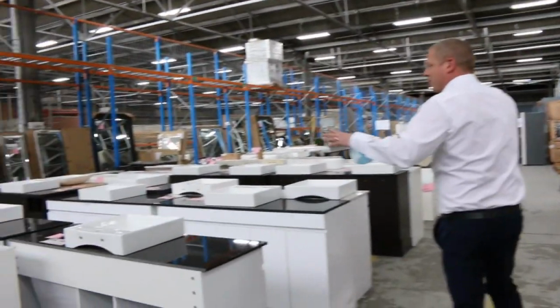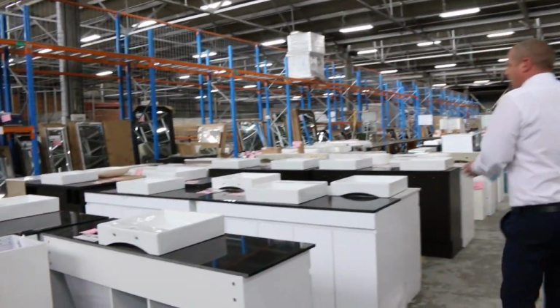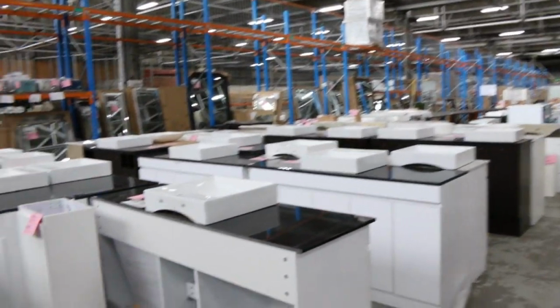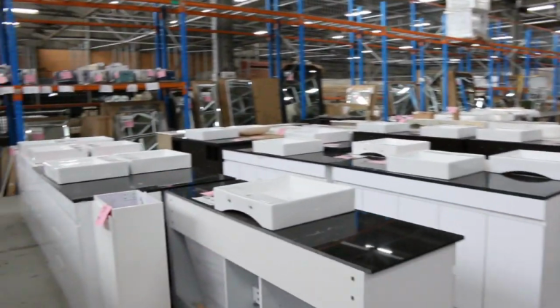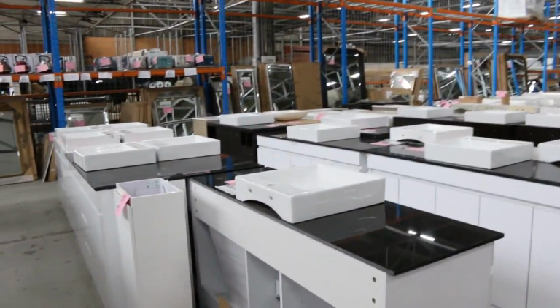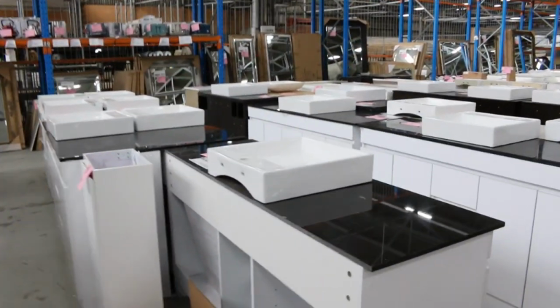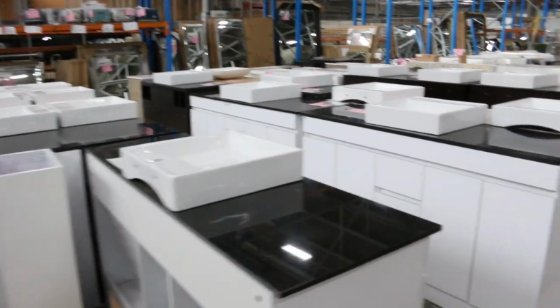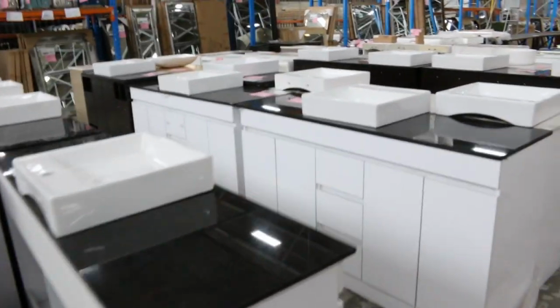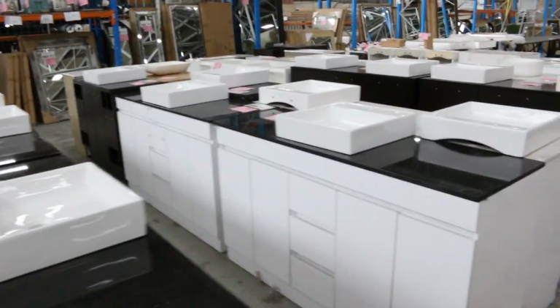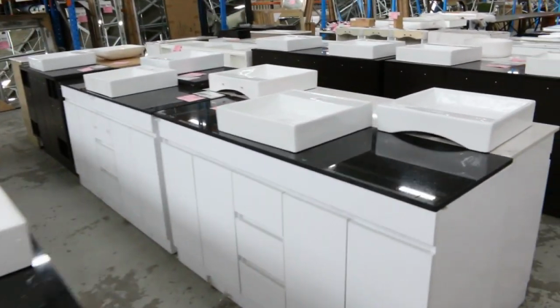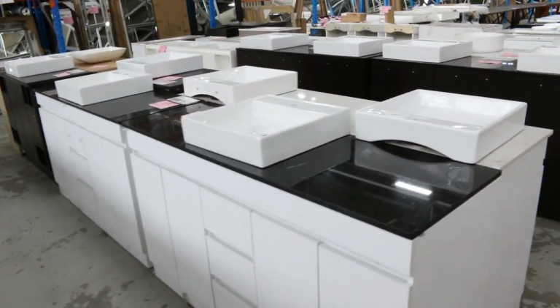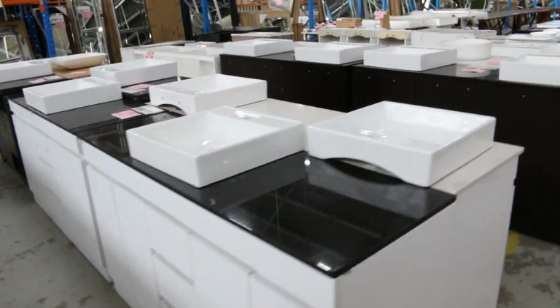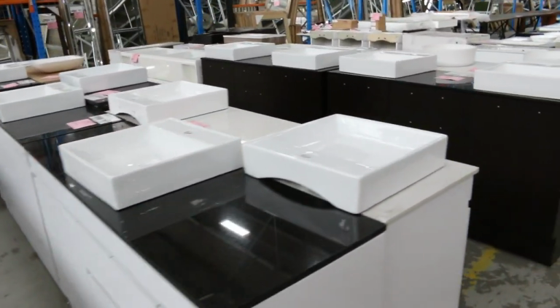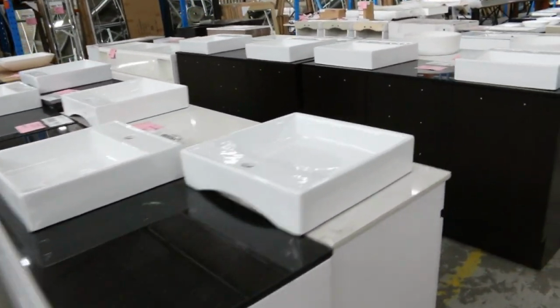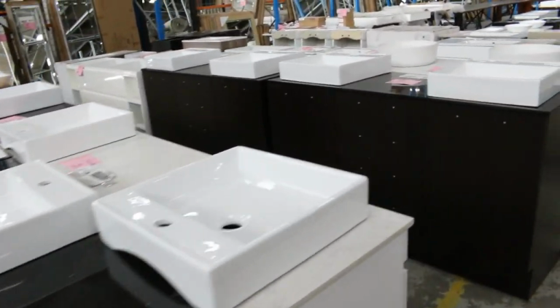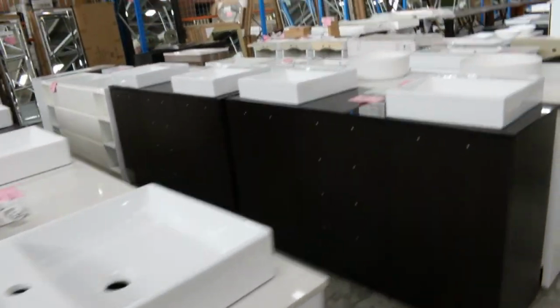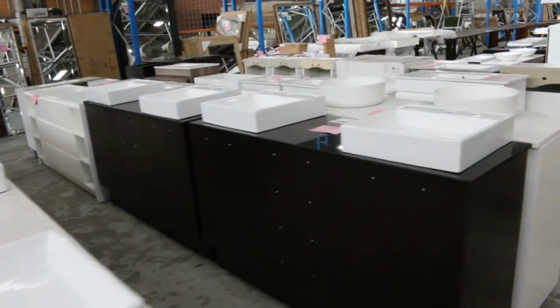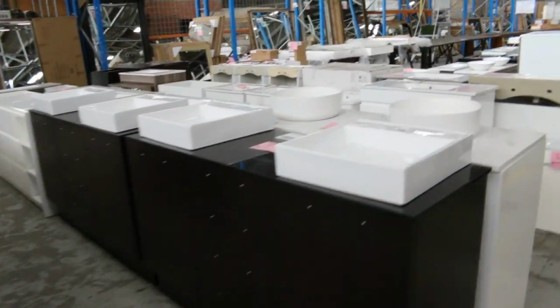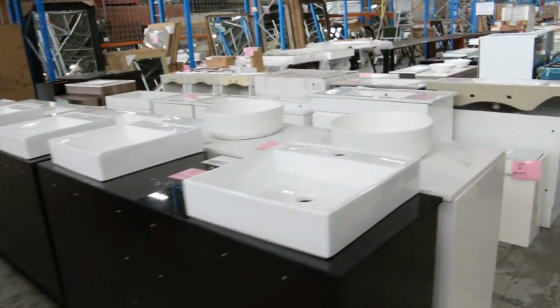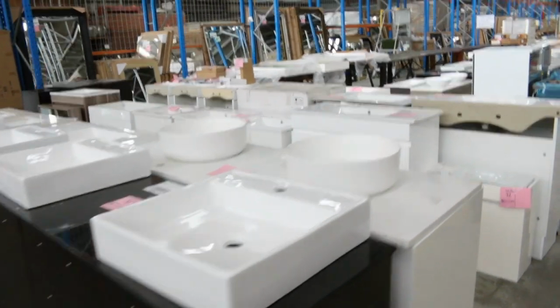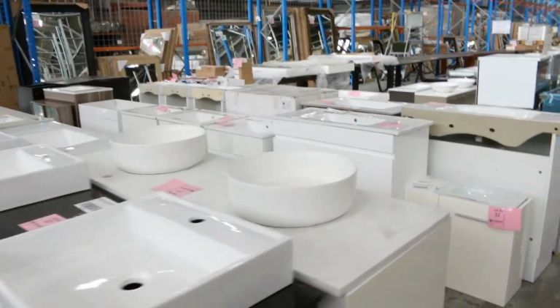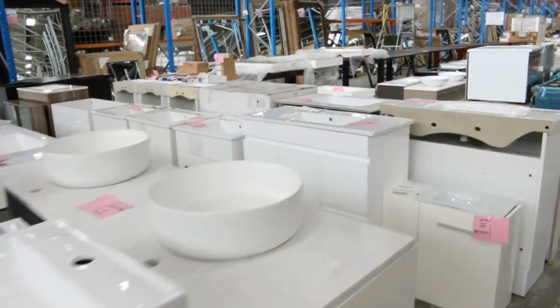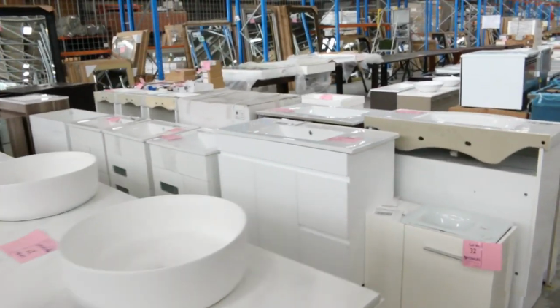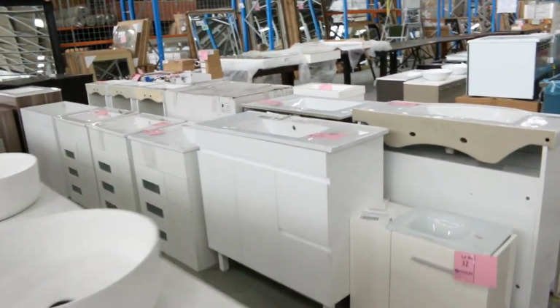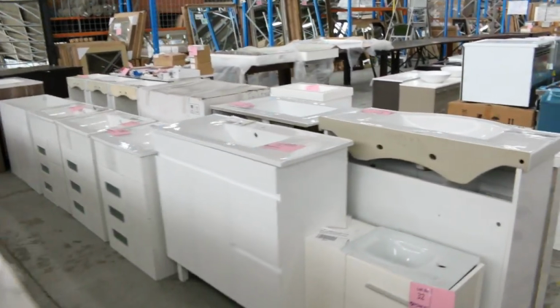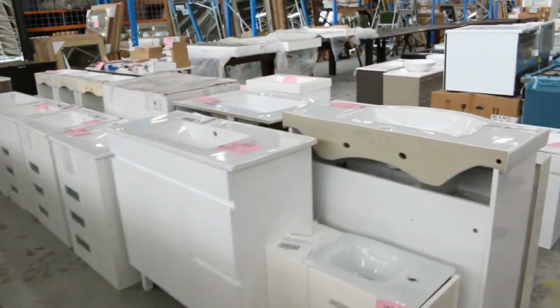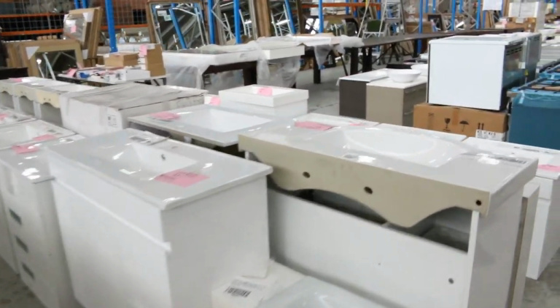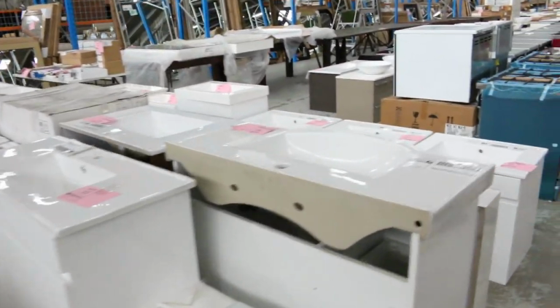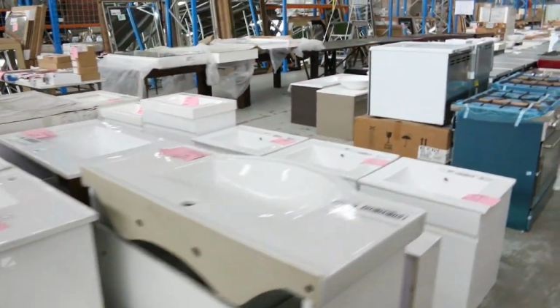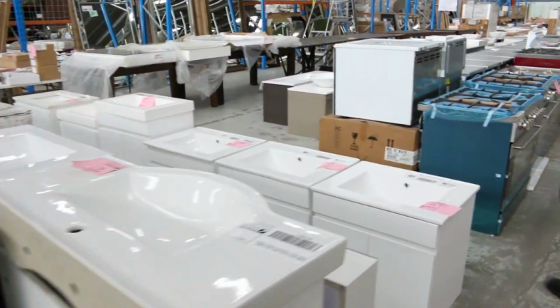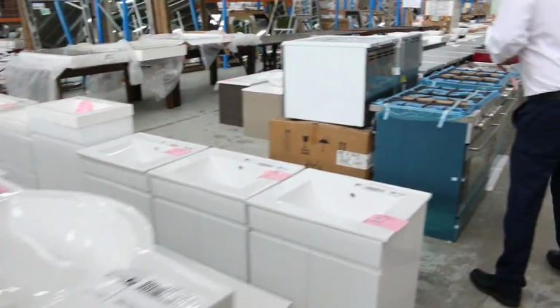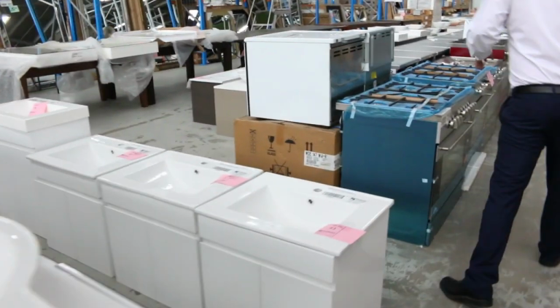Heaps of vanities this week — mountains and mountains of vanities. We've got all different styles: freestanding, wall hung, all different sizes from about 500 millimetres through to the big 1.8 metre. So plenty of those.